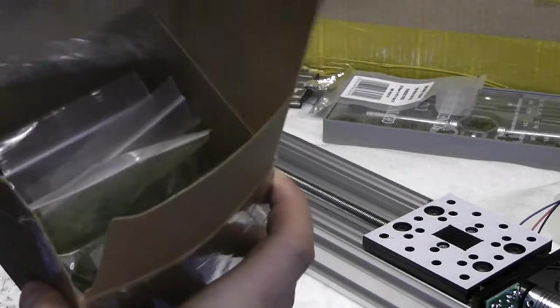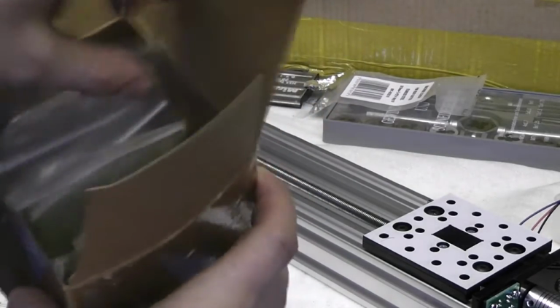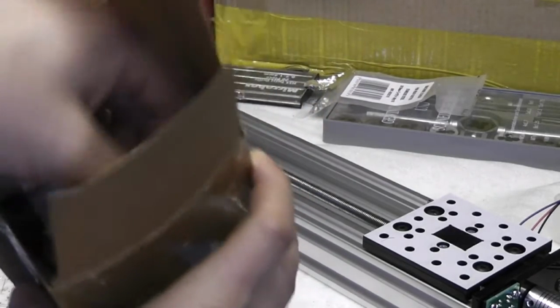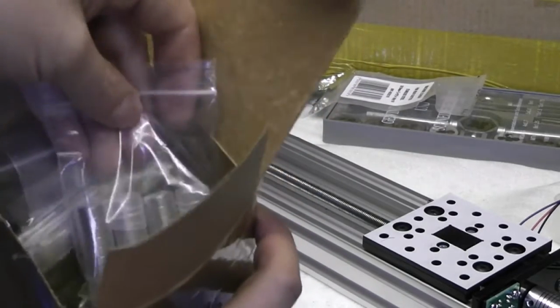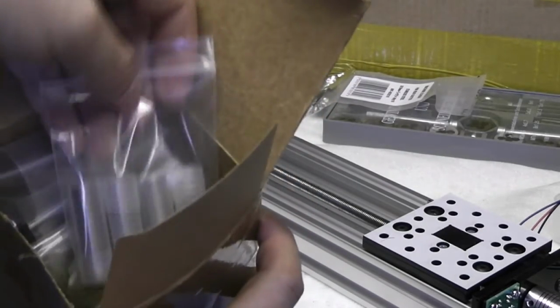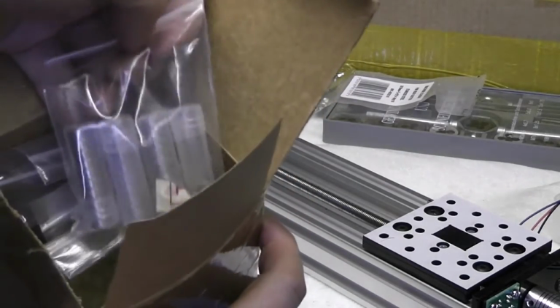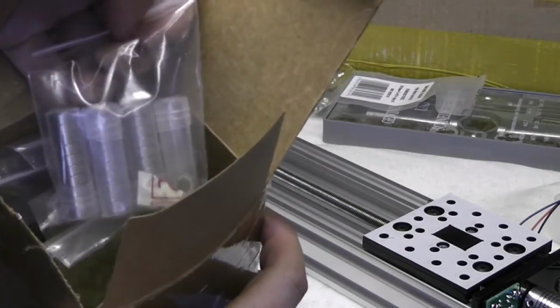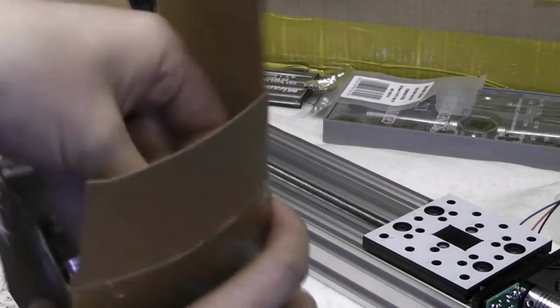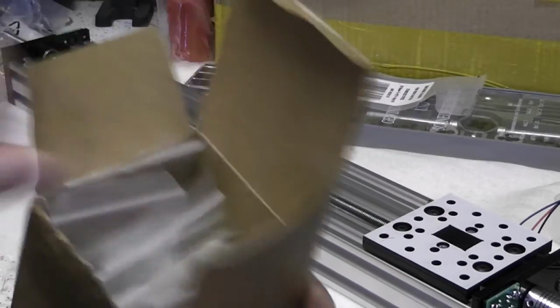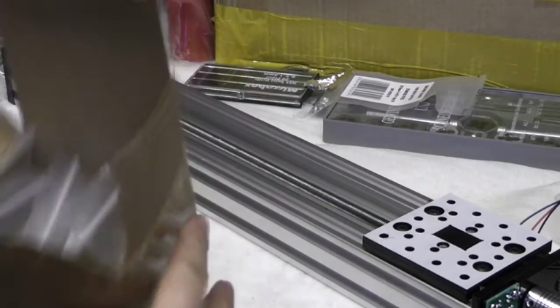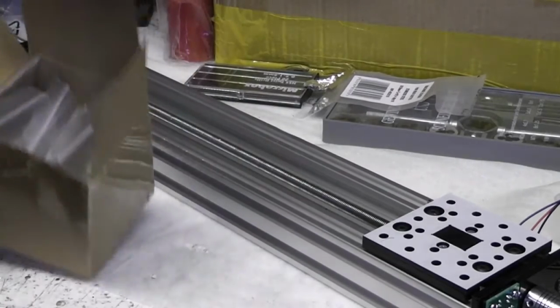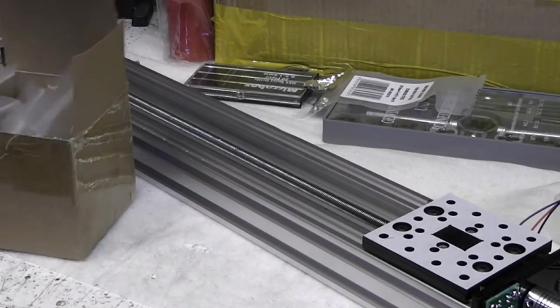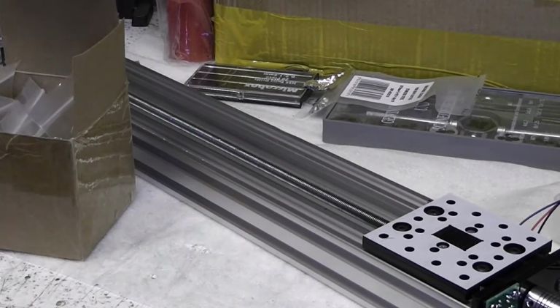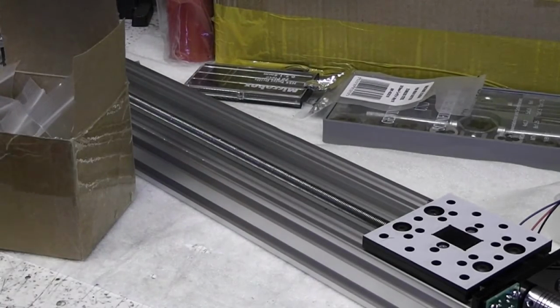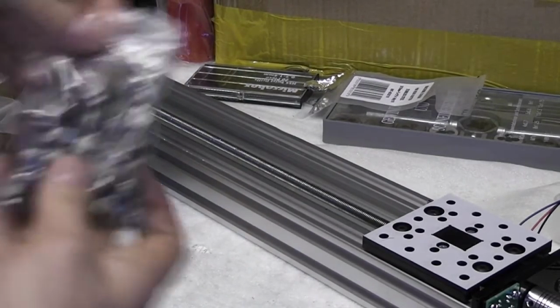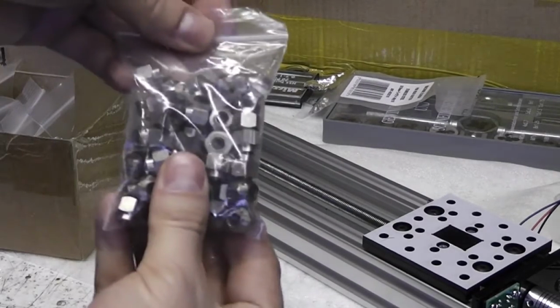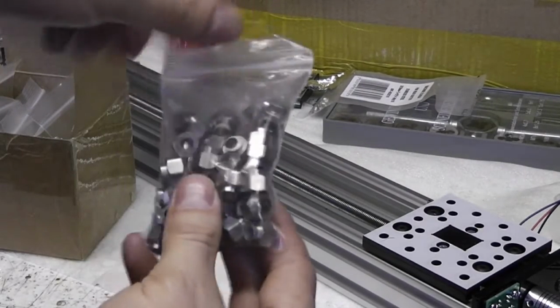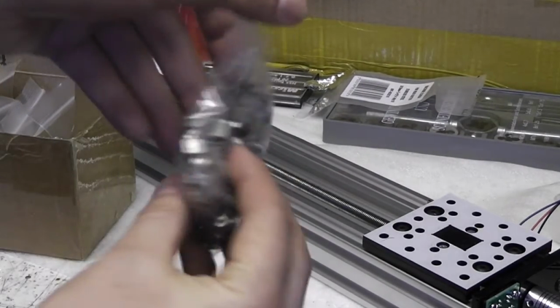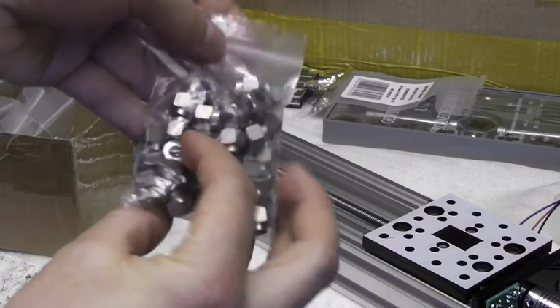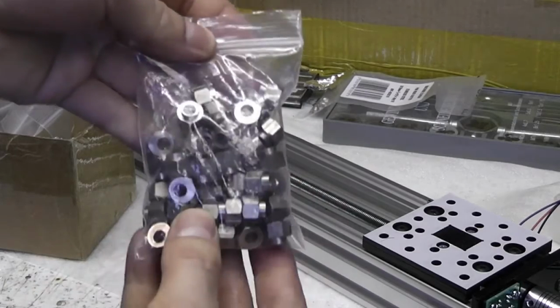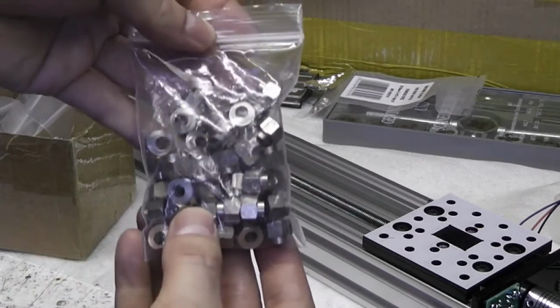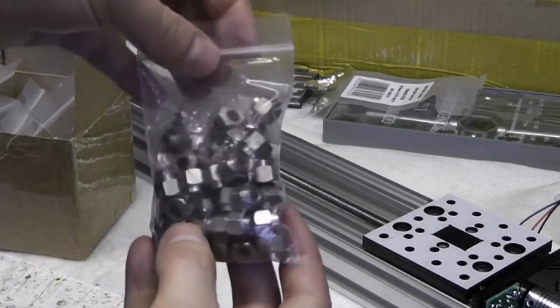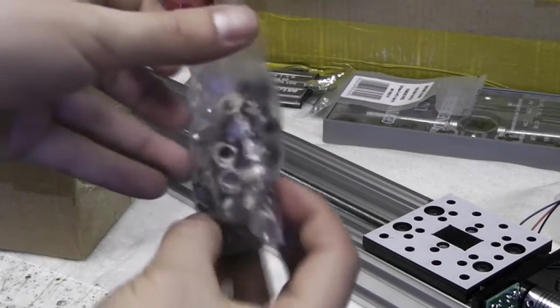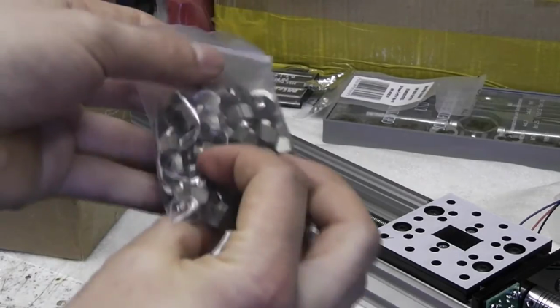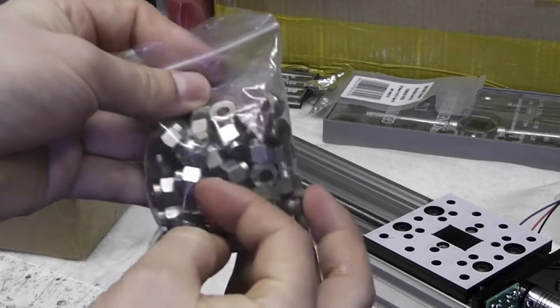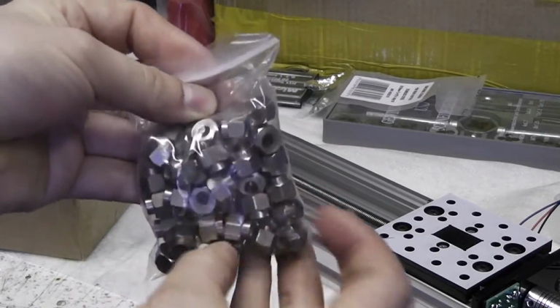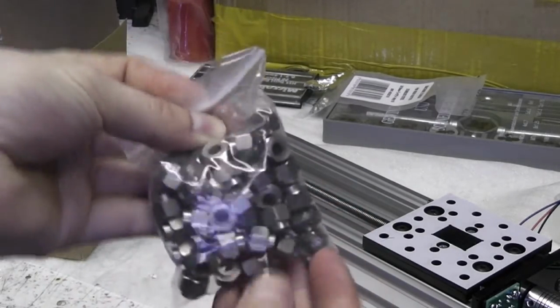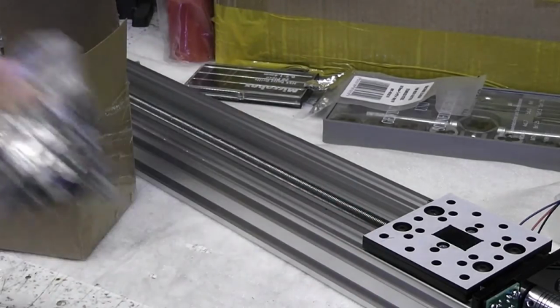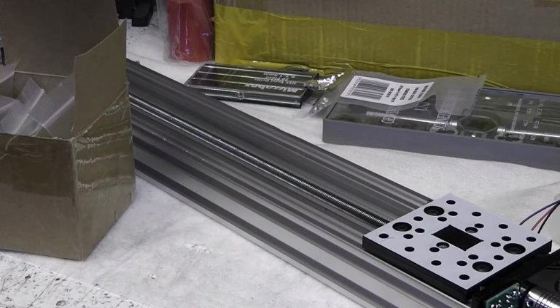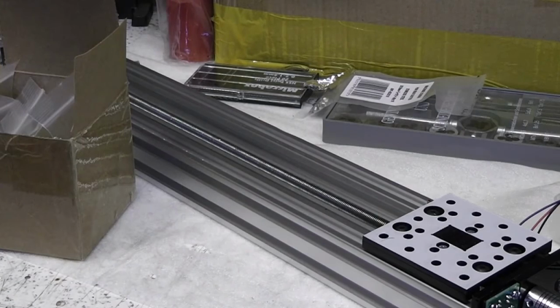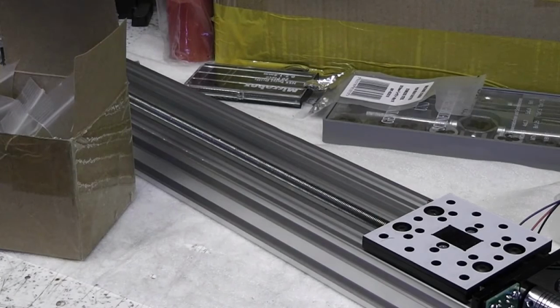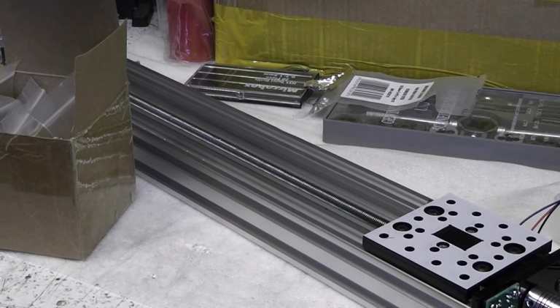I also saved myself a bit of money on the lead screws. I bought A2 stainless steel M8 threaded rod on eBay, and it seems to be straight enough to do the job. A normal zinc plated rod isn't good enough though — it creates too much friction with the anti-backlash unit.